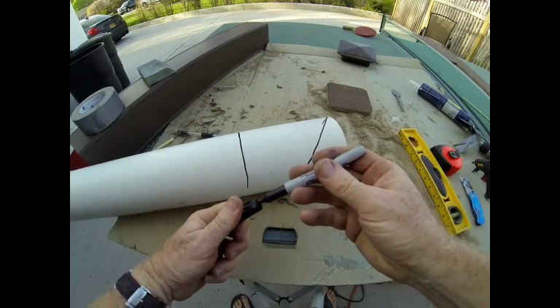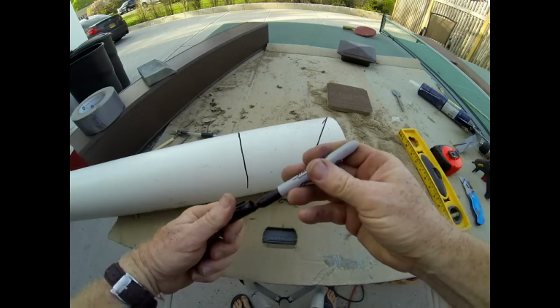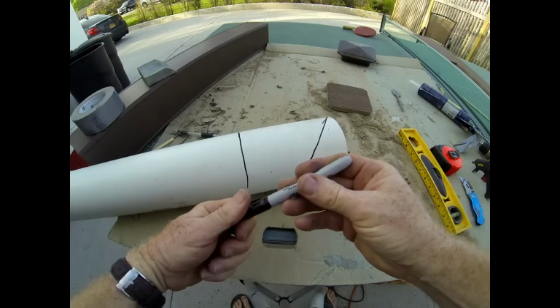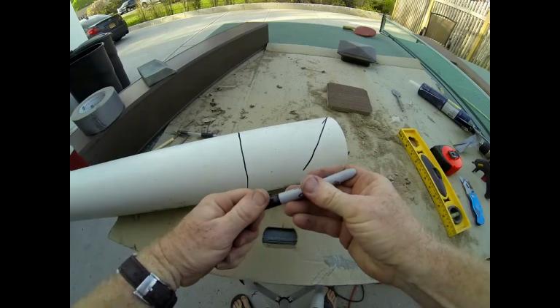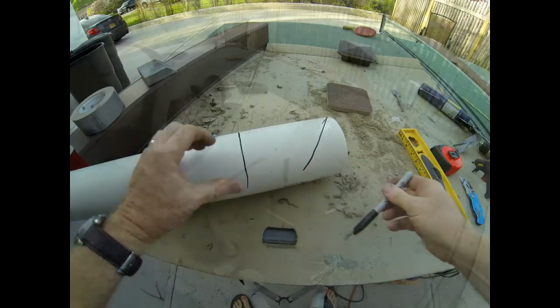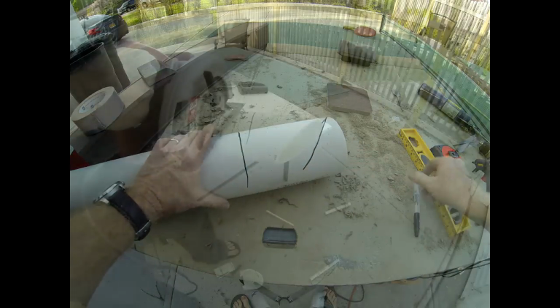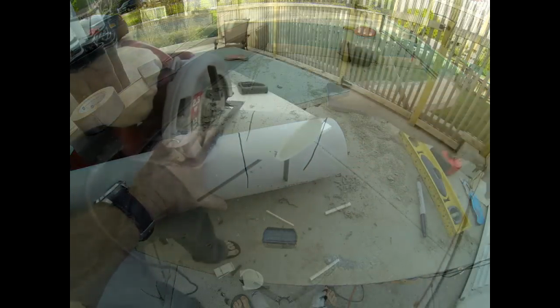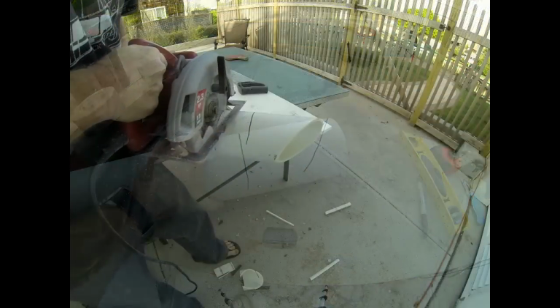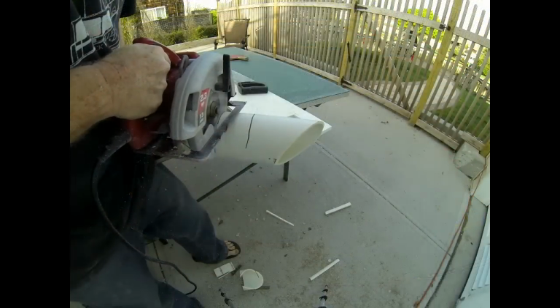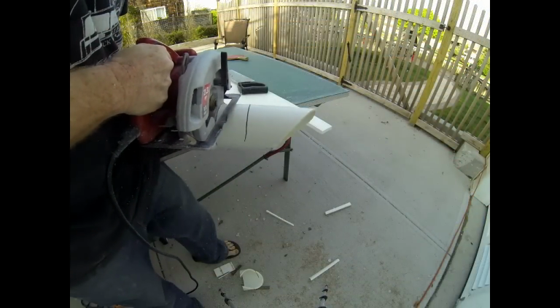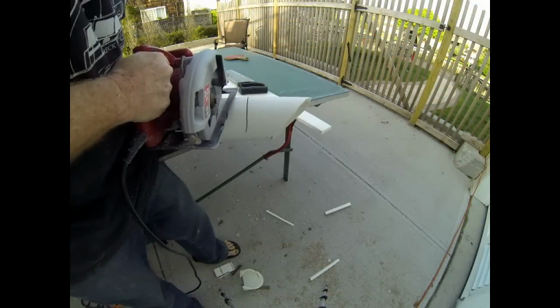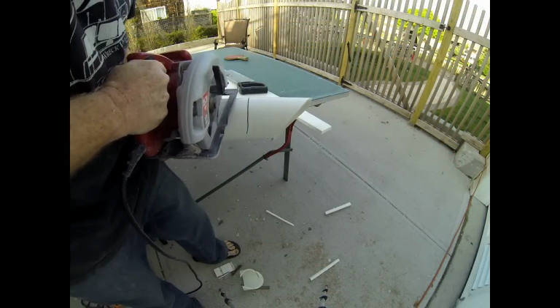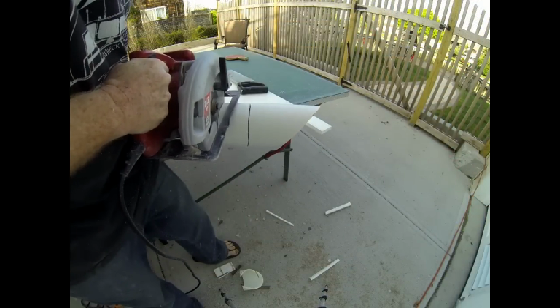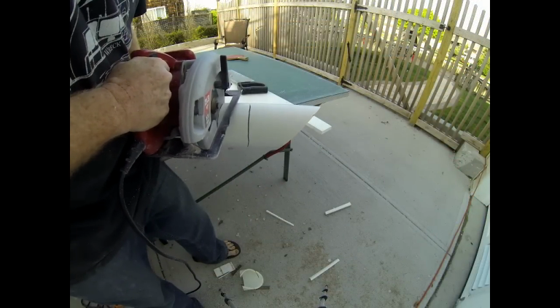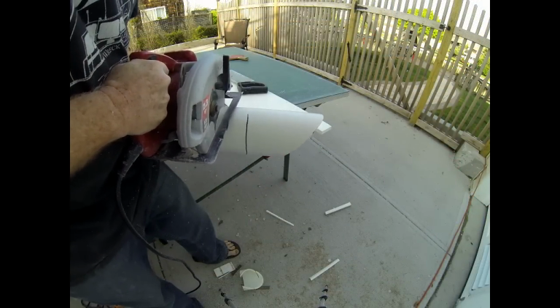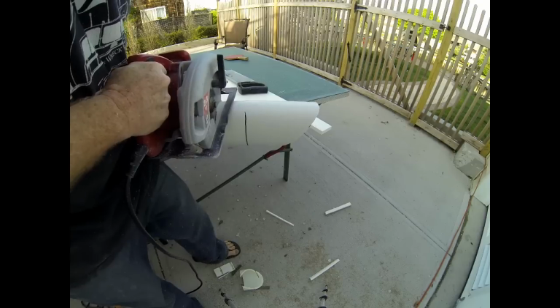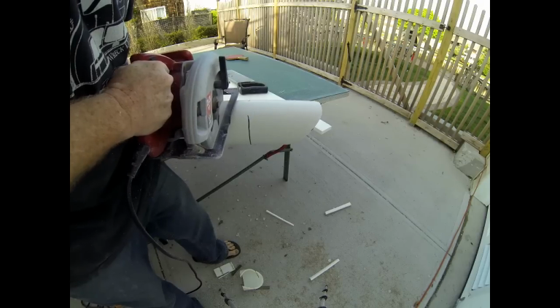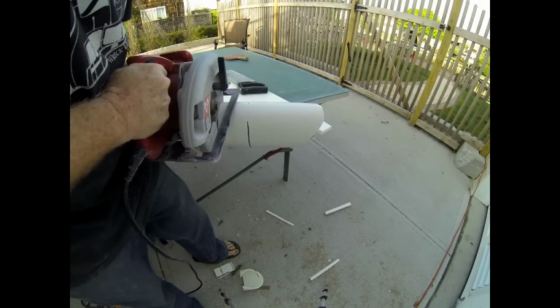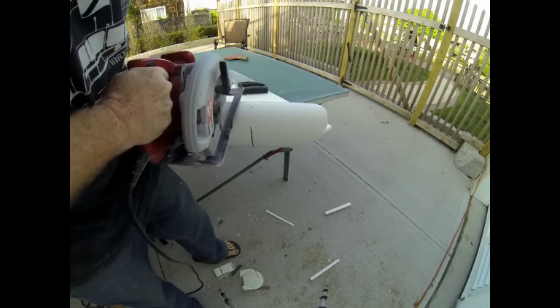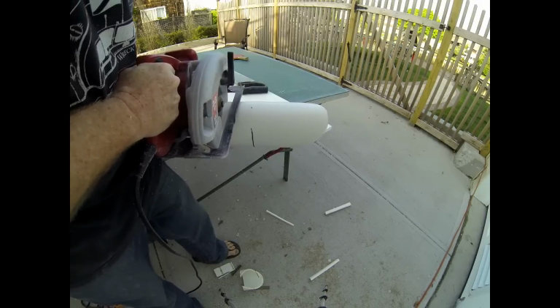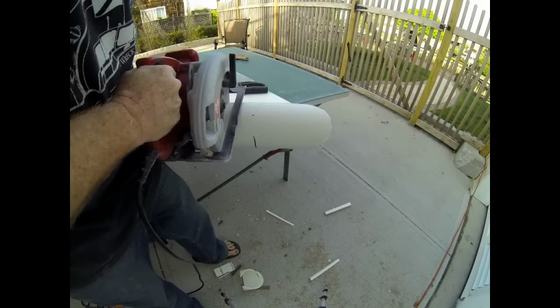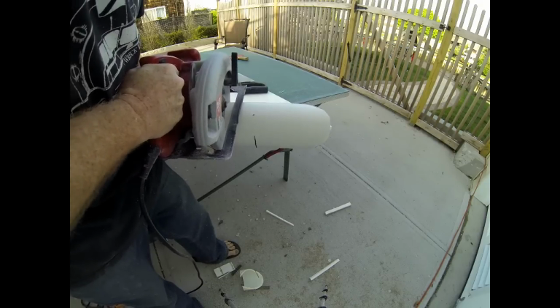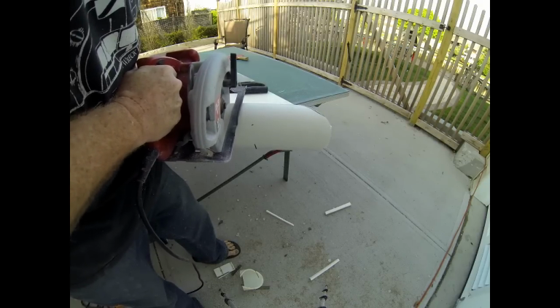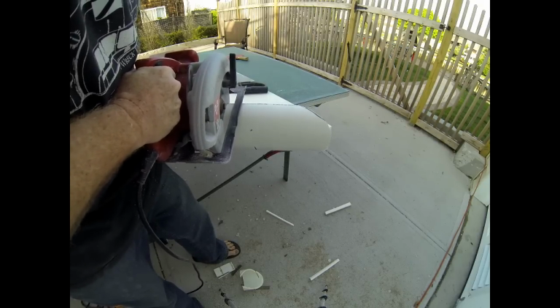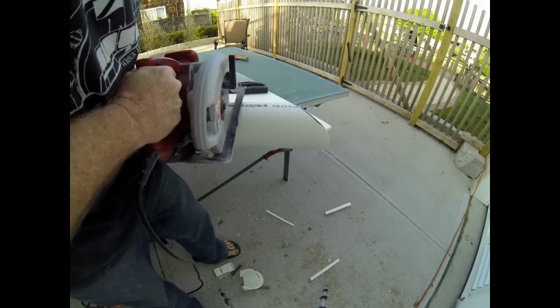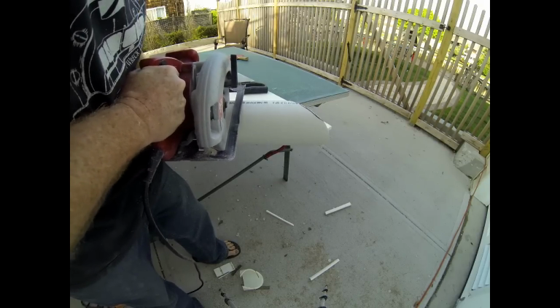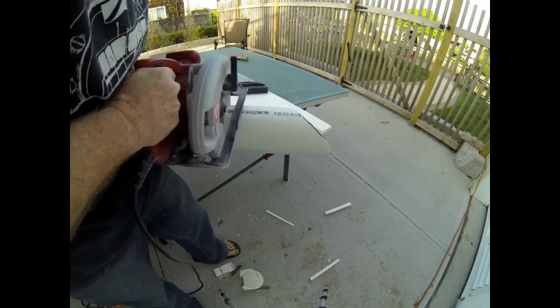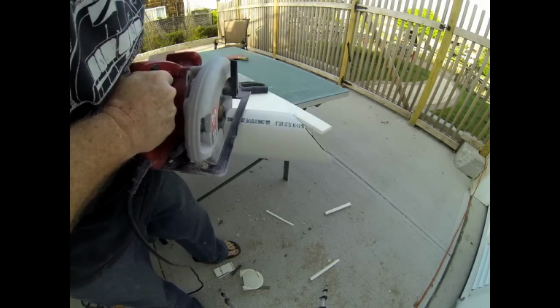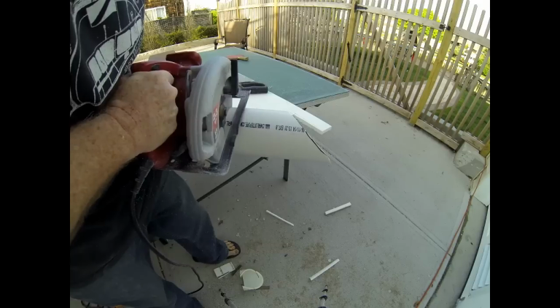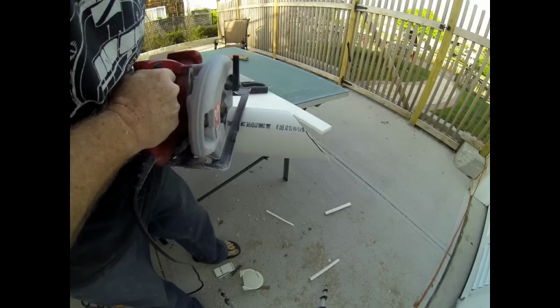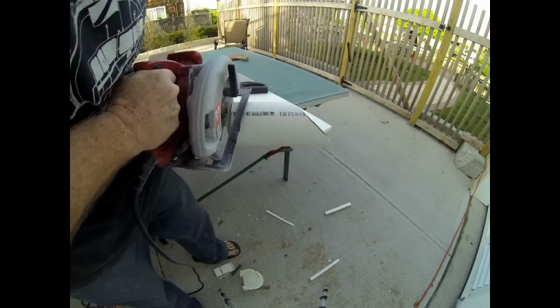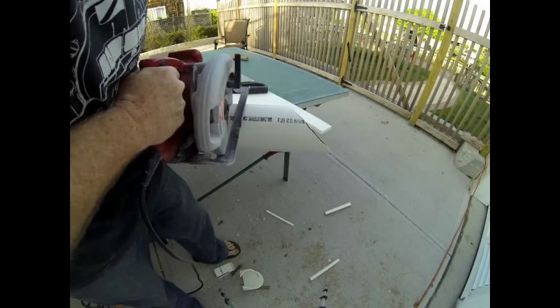Cutting the PVC can be done either with a hand saw, a circular saw, or even a chop saw. However you choose to cut it, you want to get that PVC cut to the proper size and with the proper angles.